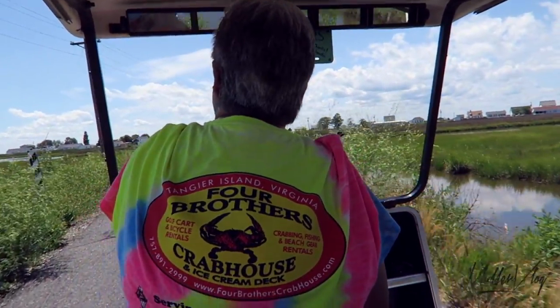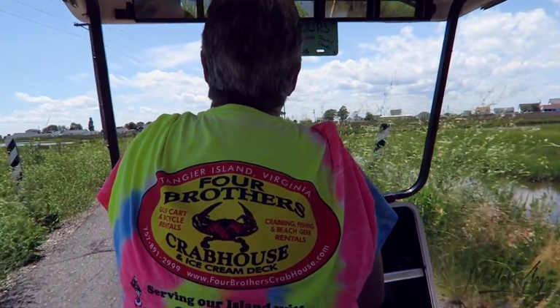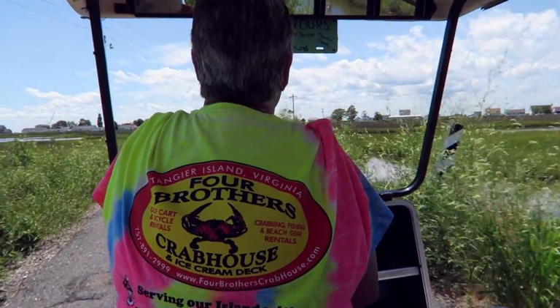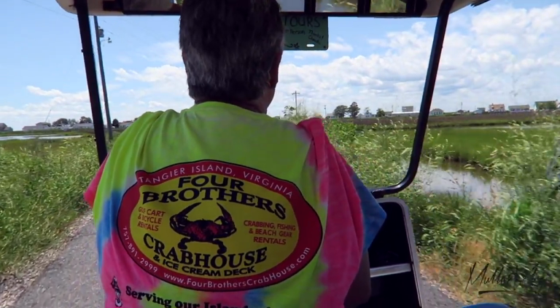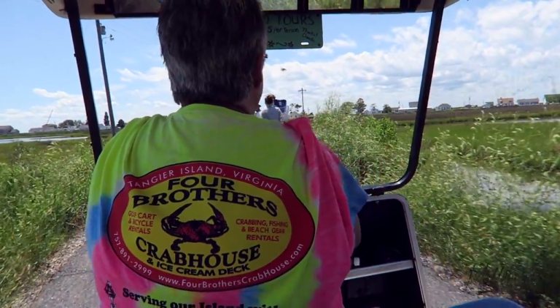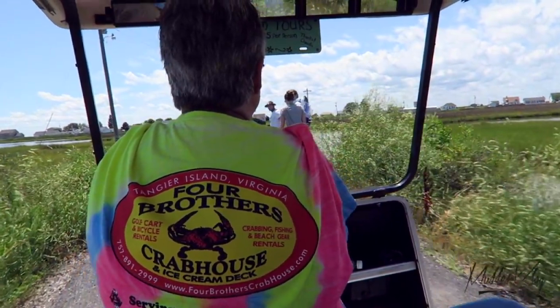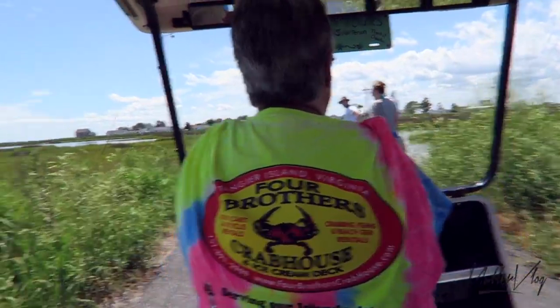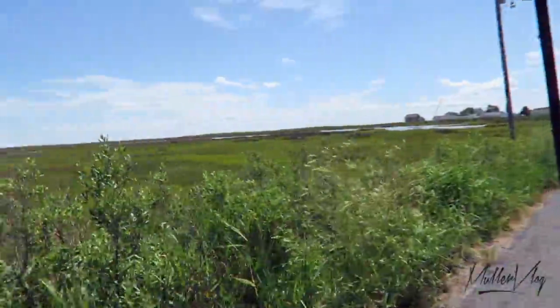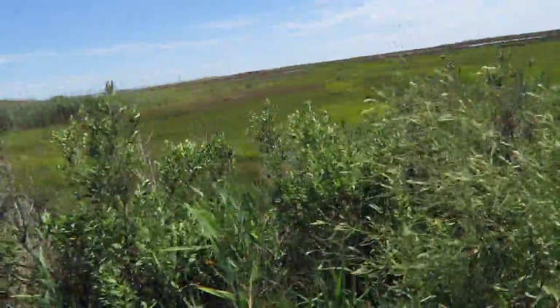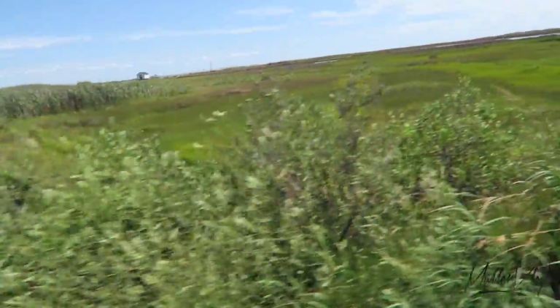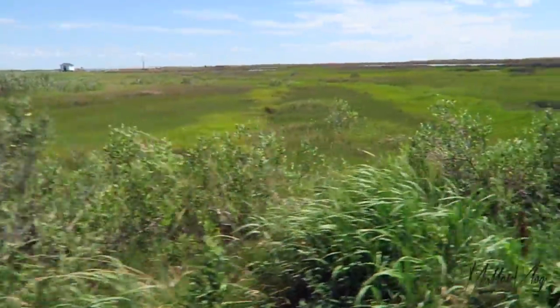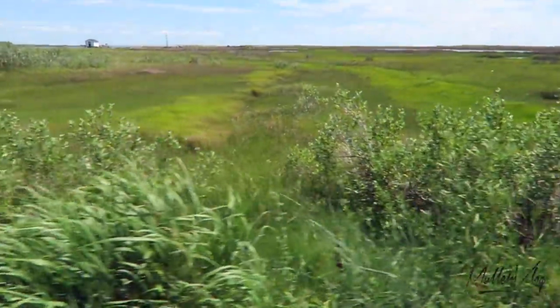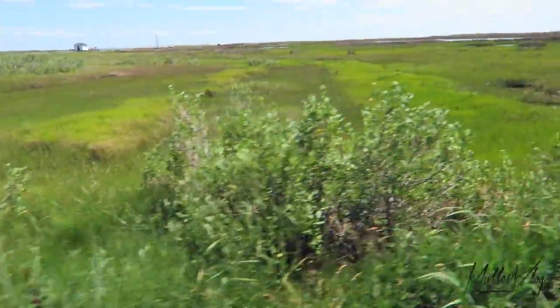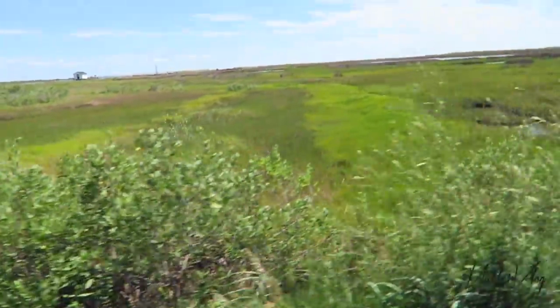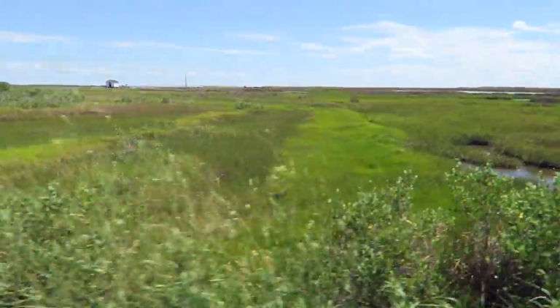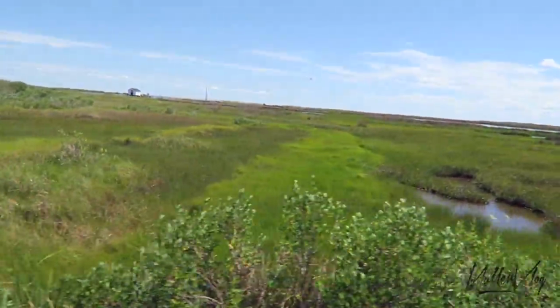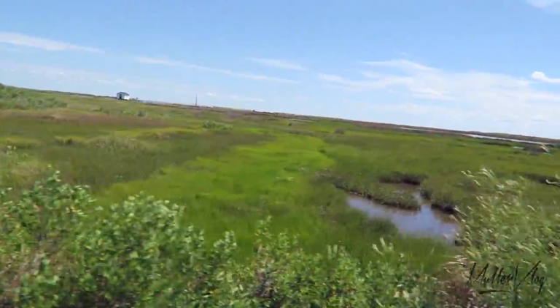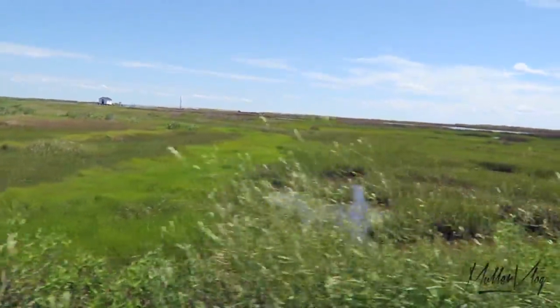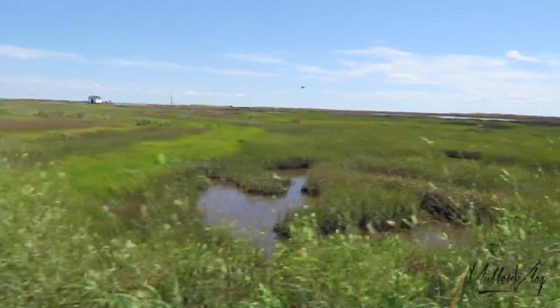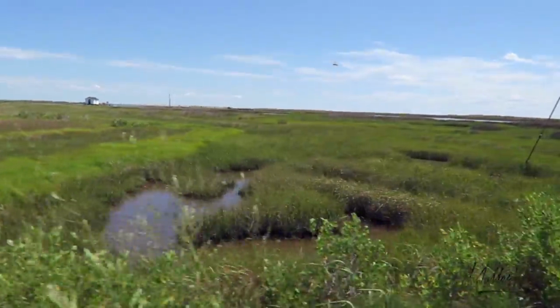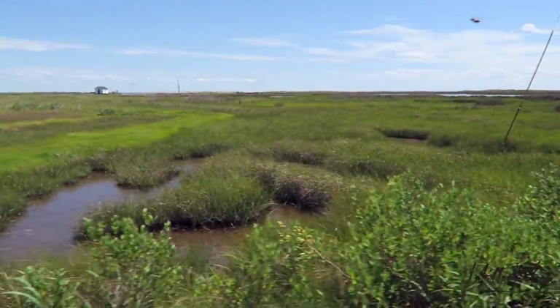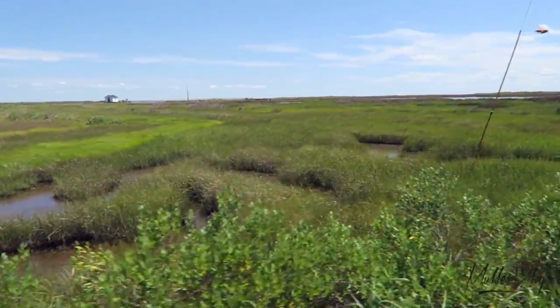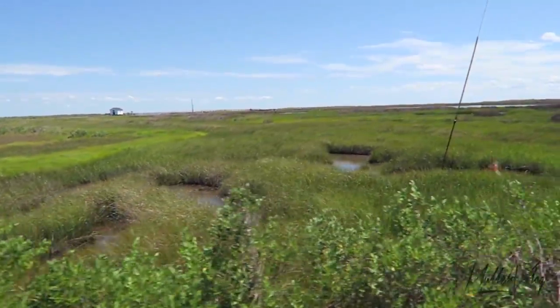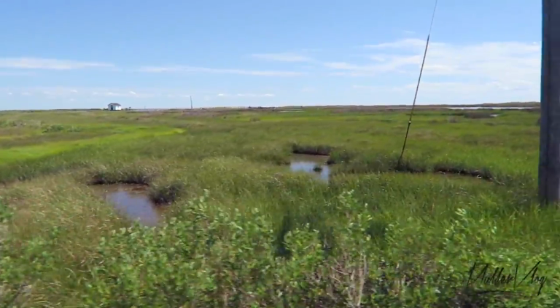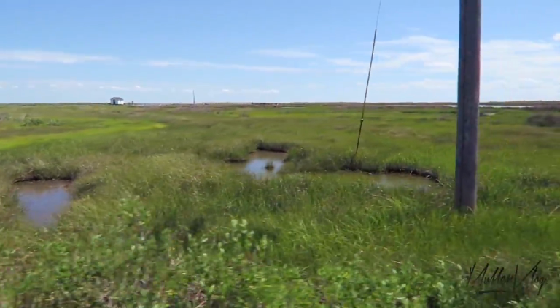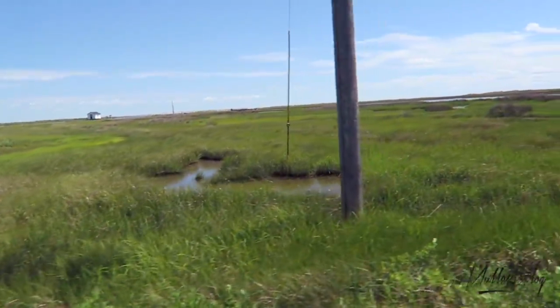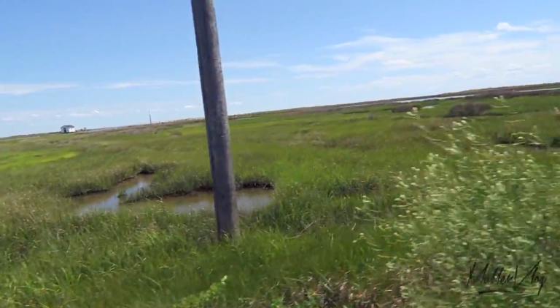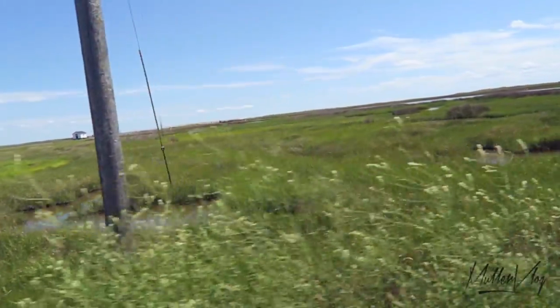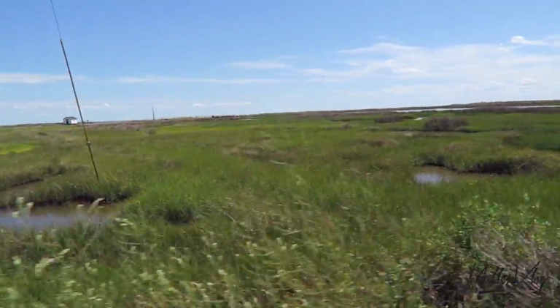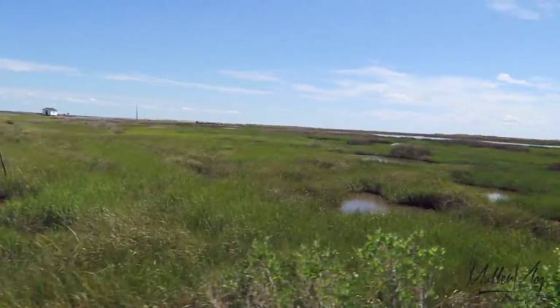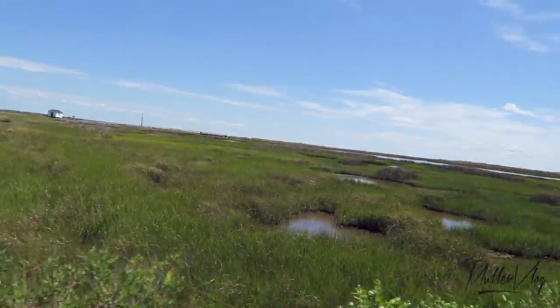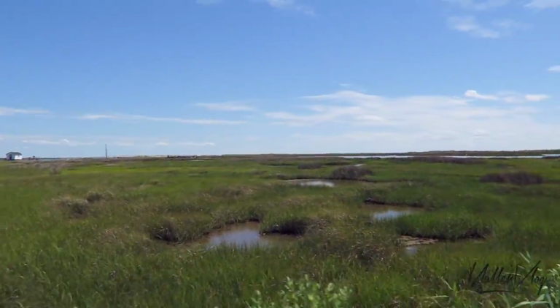If you'll notice to the extreme left, you'll see our beach. We have a wonderful beach — it begins from that largest house right there and stretches on down toward the east about a mile. Our tourists and our locals alike enjoy our beach.